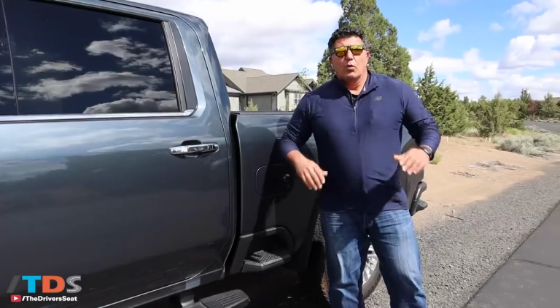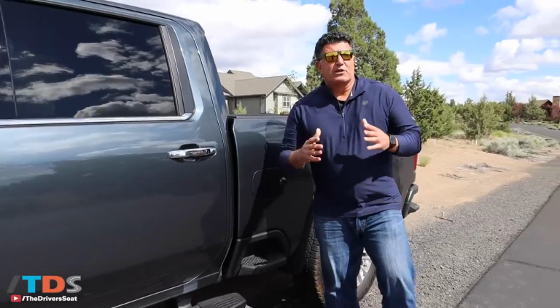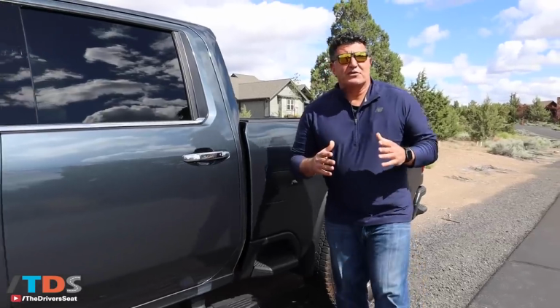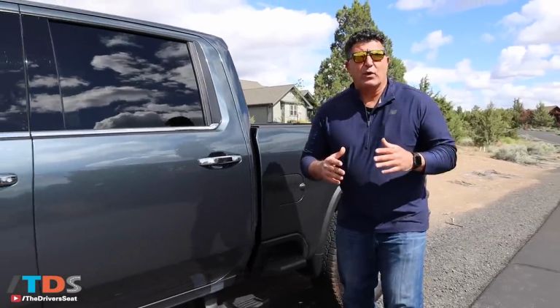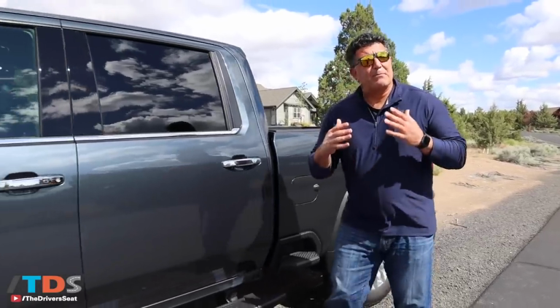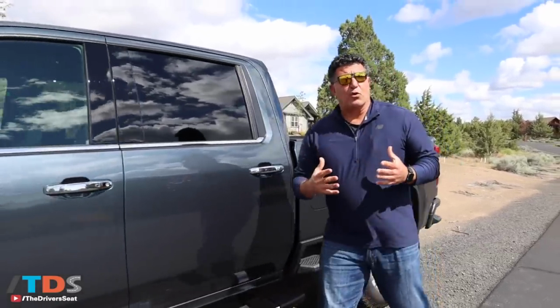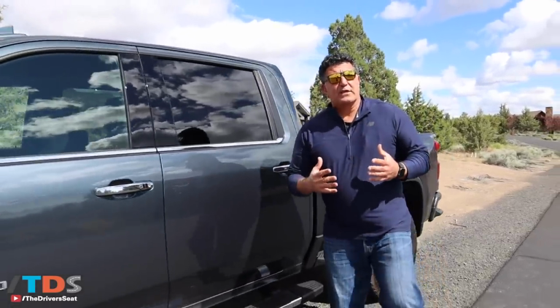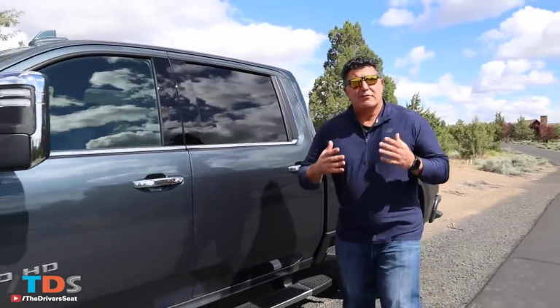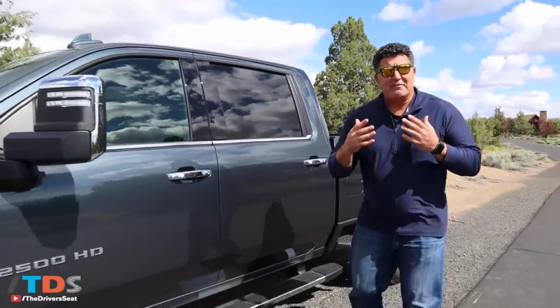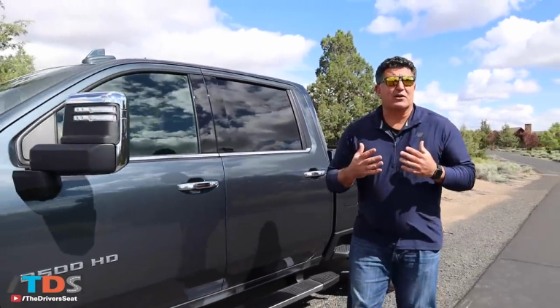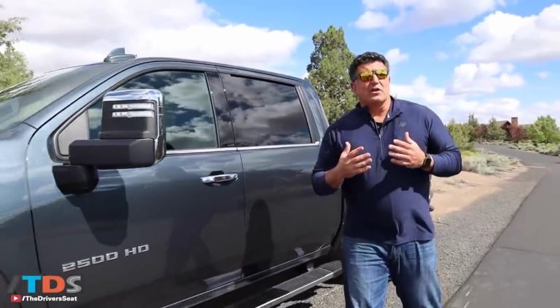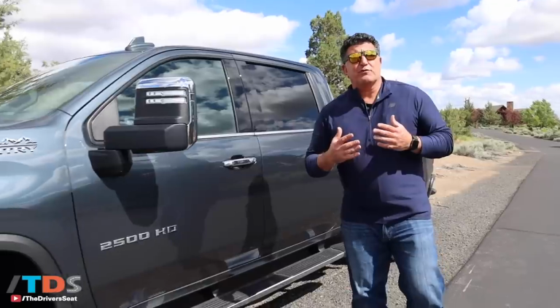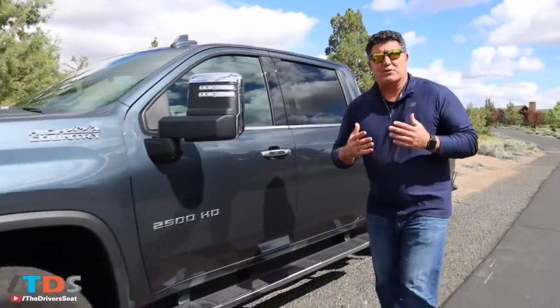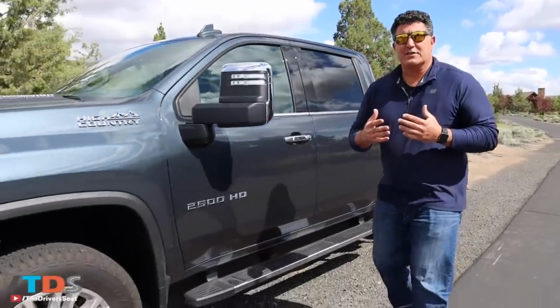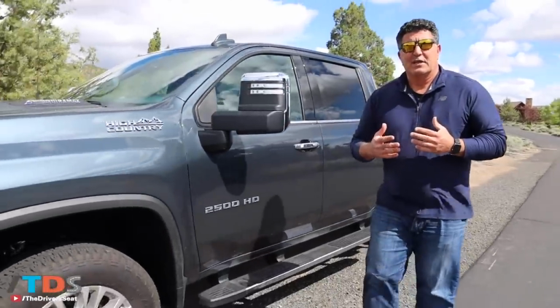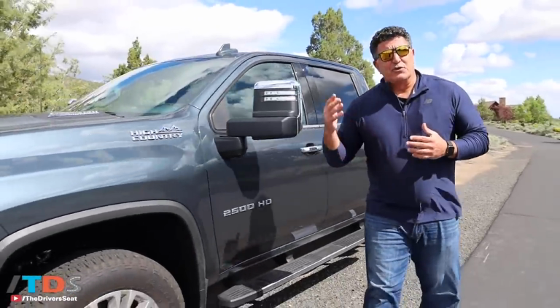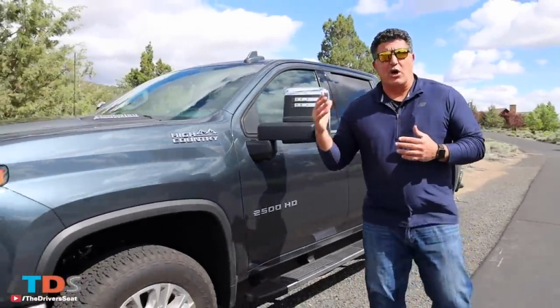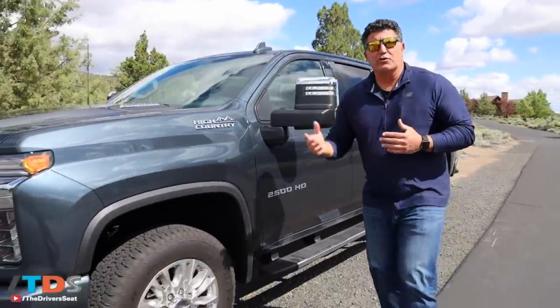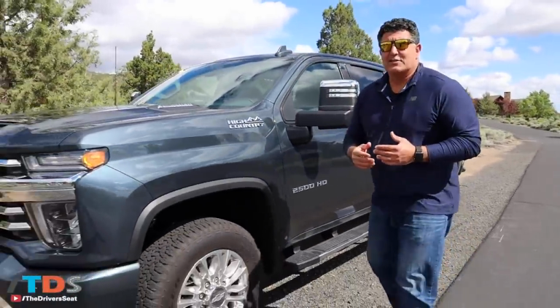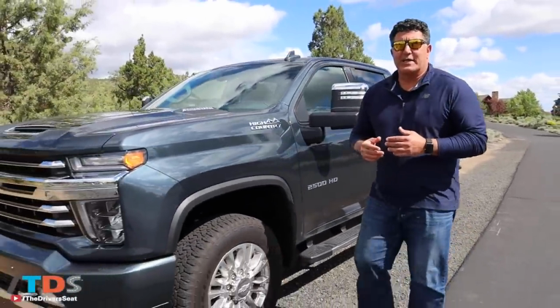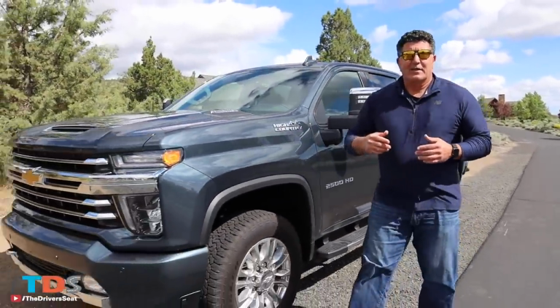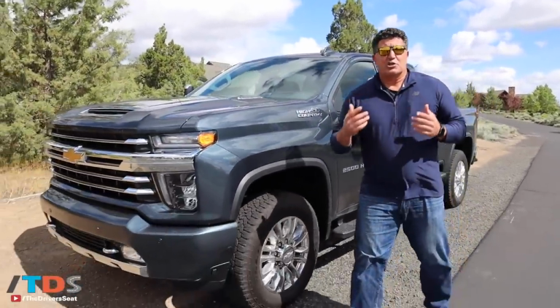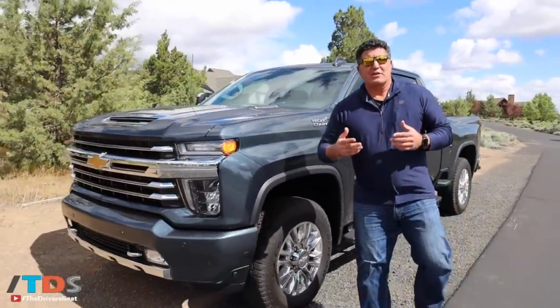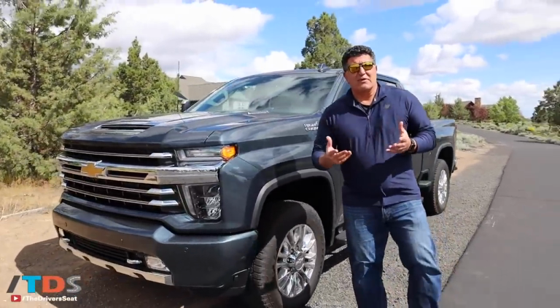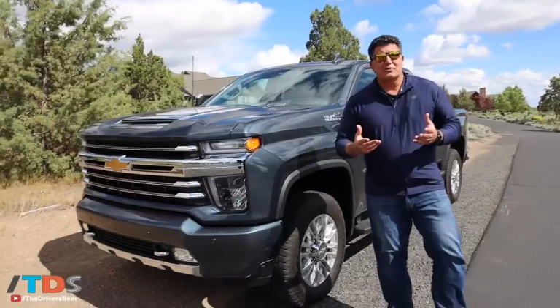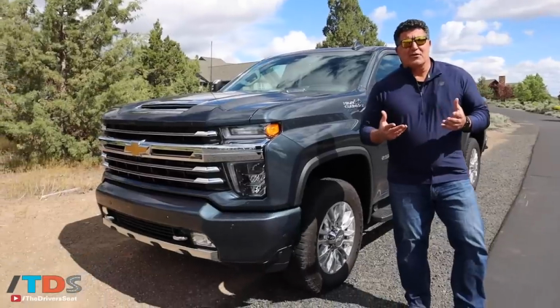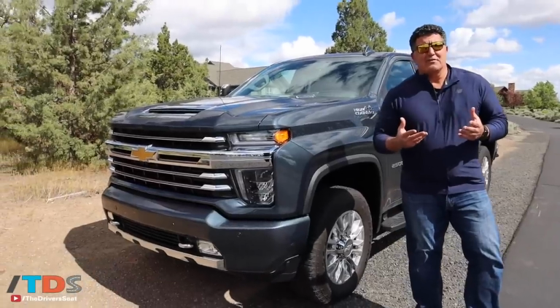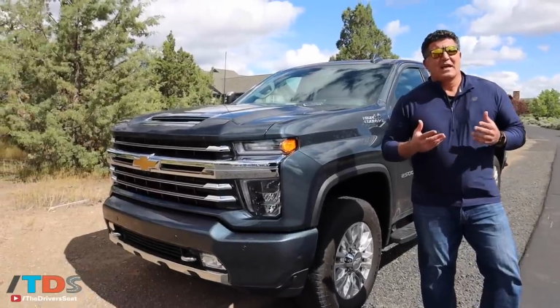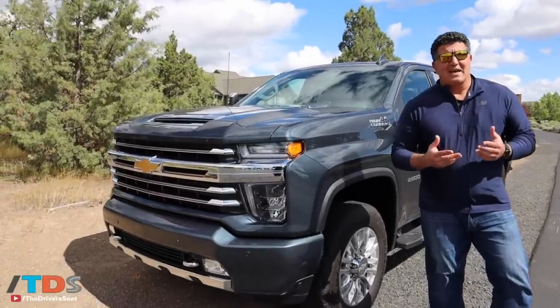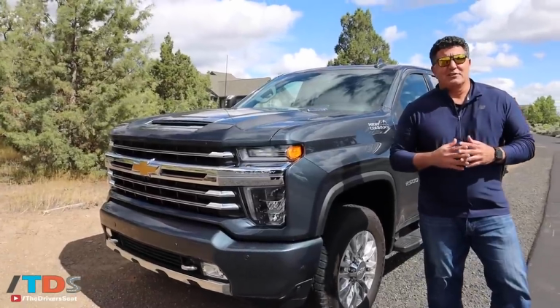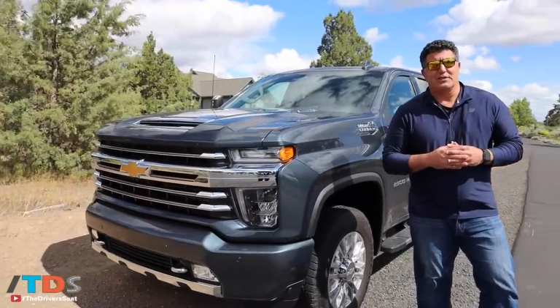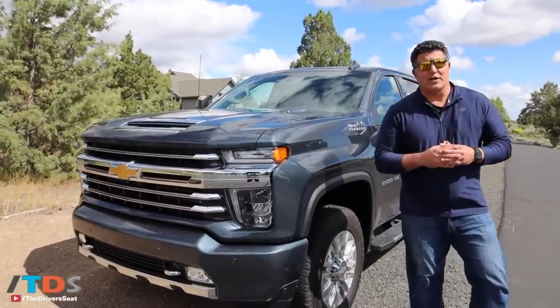Welcome to the Driver's Seat. We are in Bend, Oregon for a very critical launch for Chevy trucks — introducing the all-new 2020 Chevy 2500 and 3500 heavy-duty trucks.